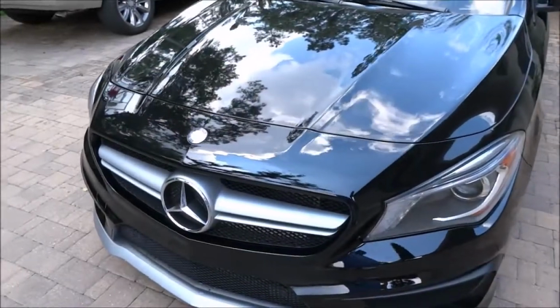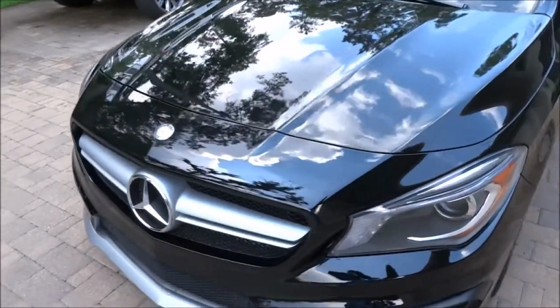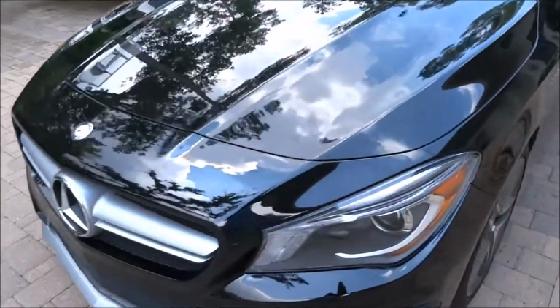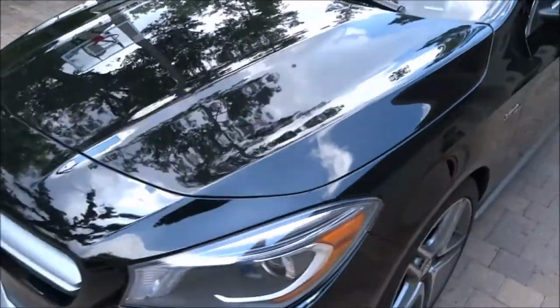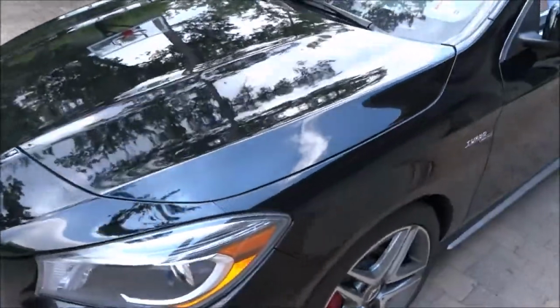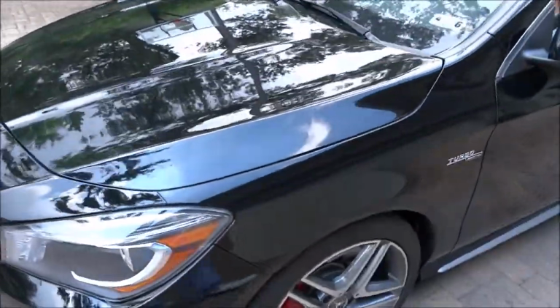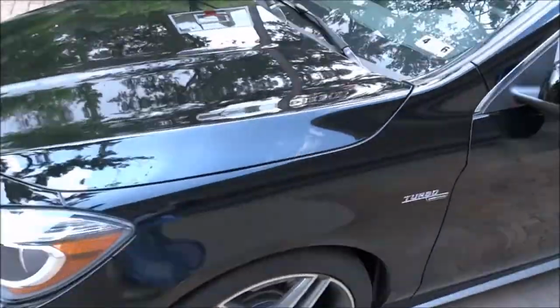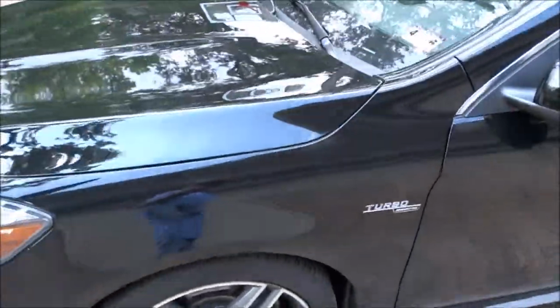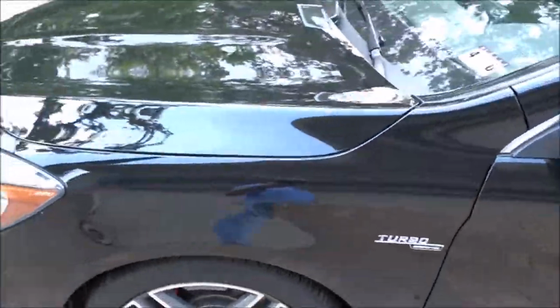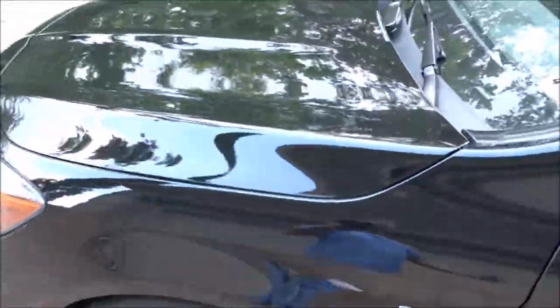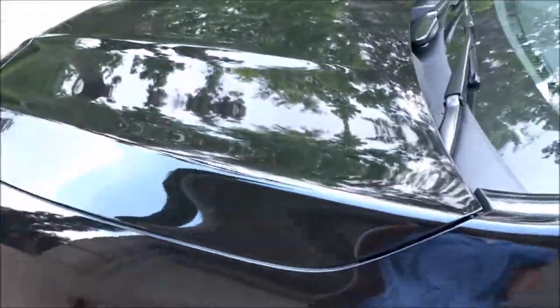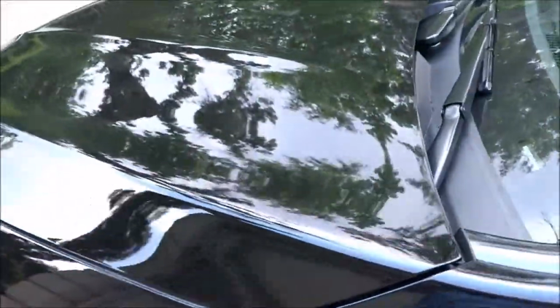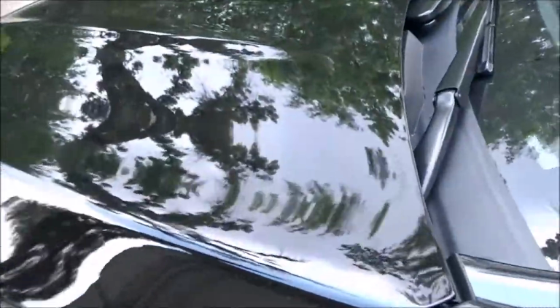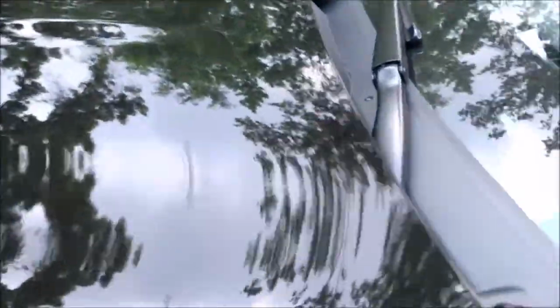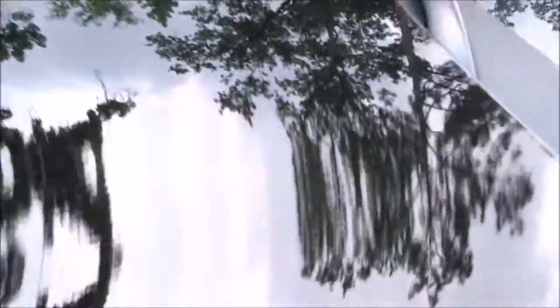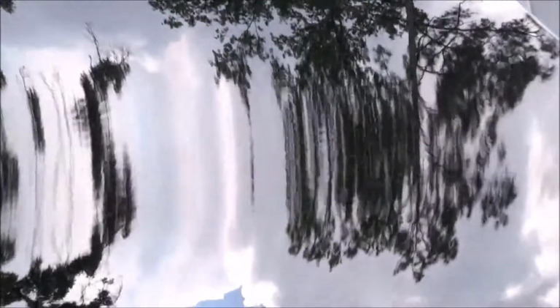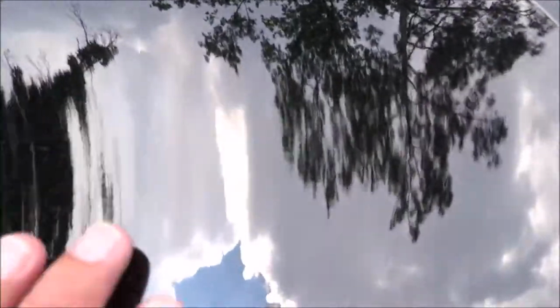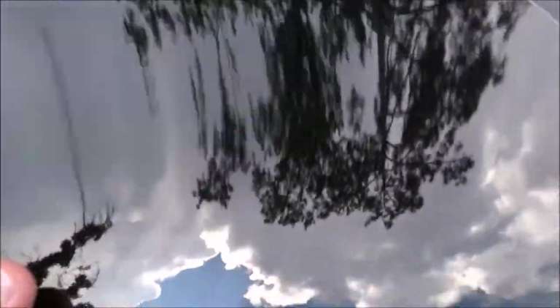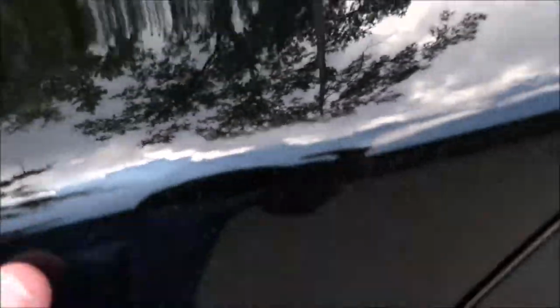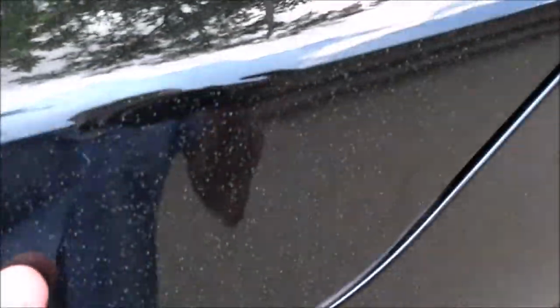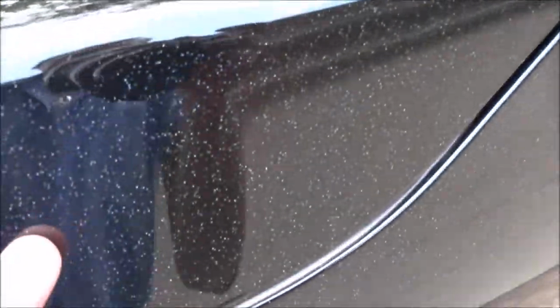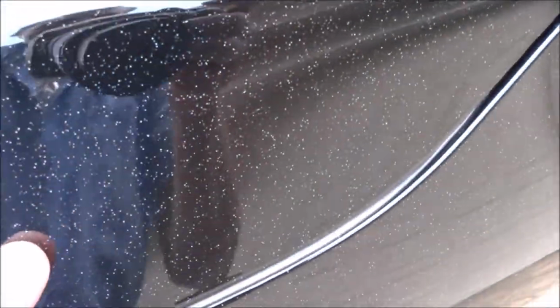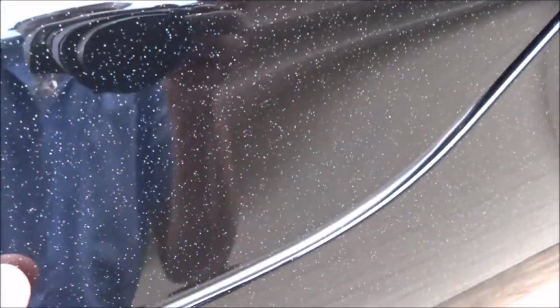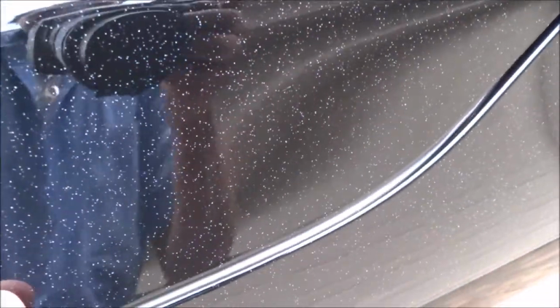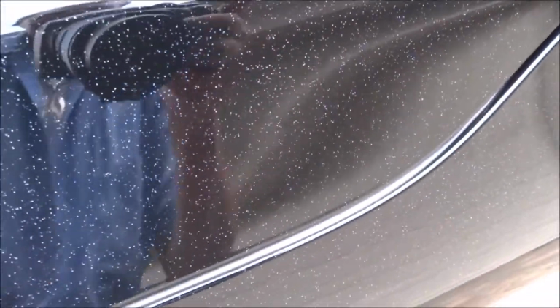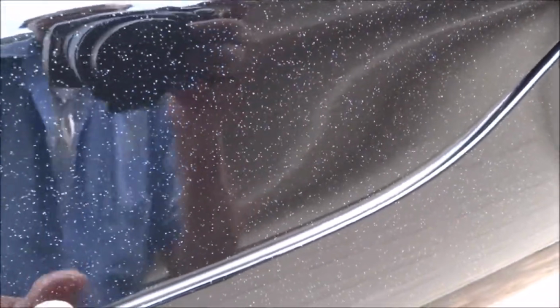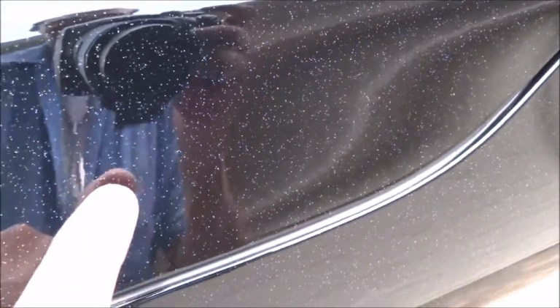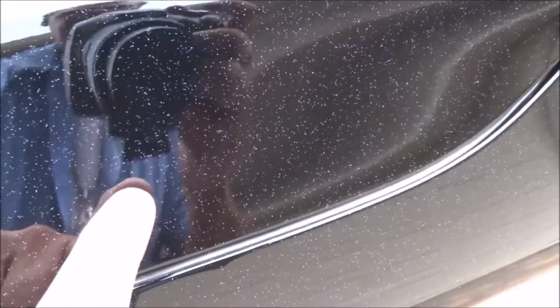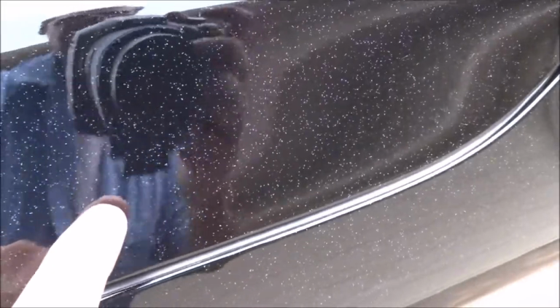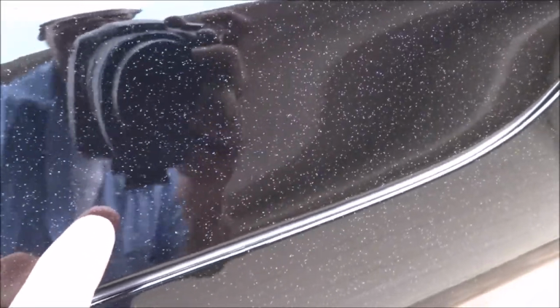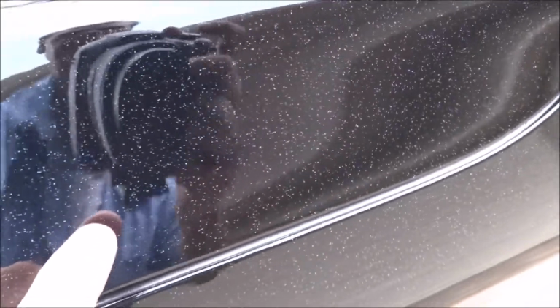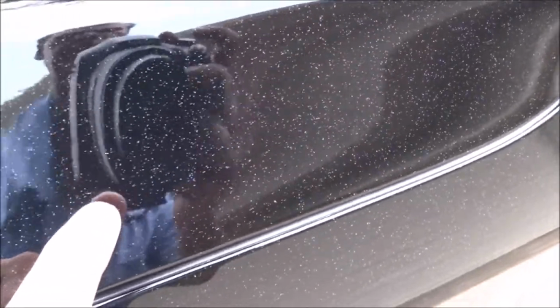Mercedes-Benz AMG — all that. Let's see if we can get the picture. Let's show you the overspray damage that's on it.